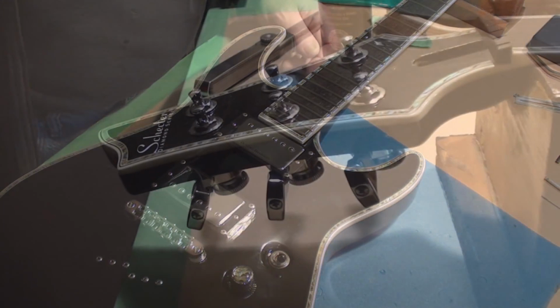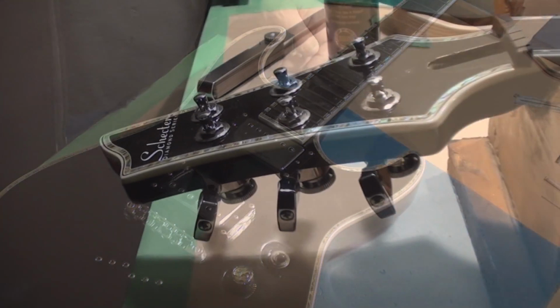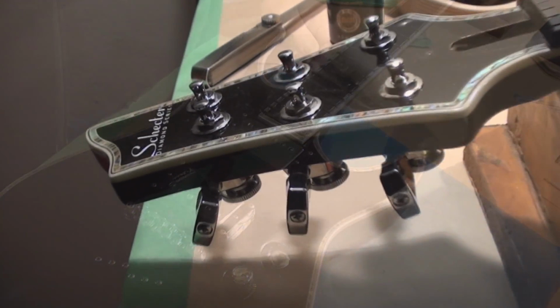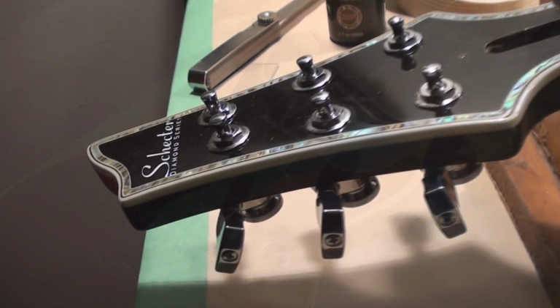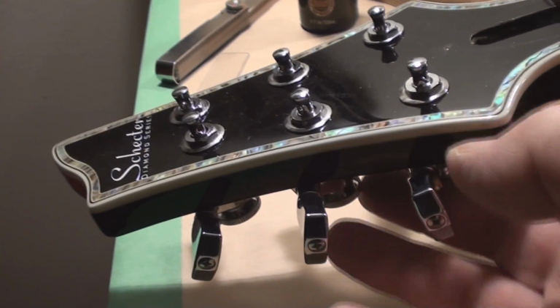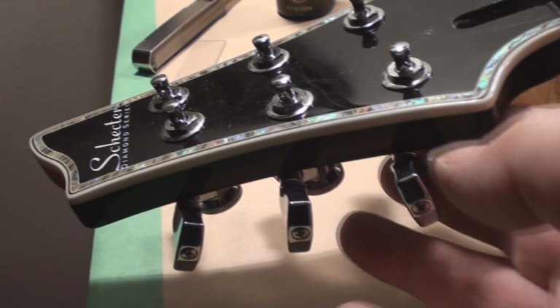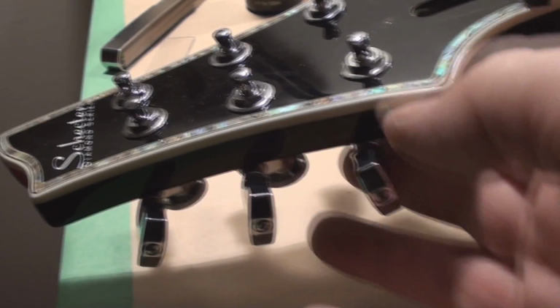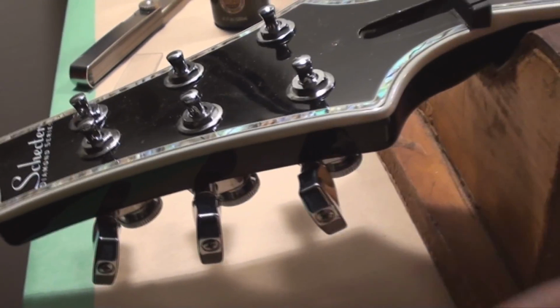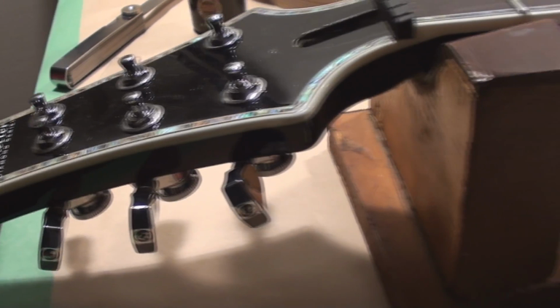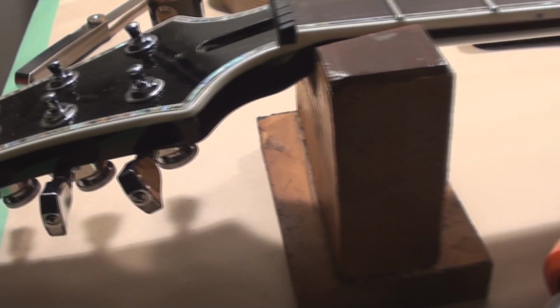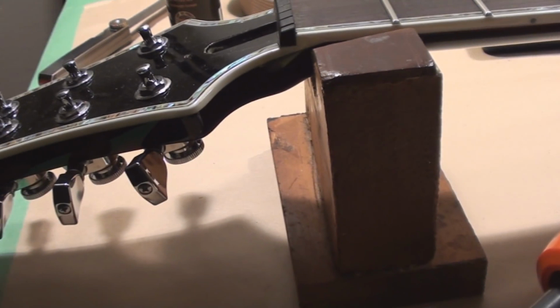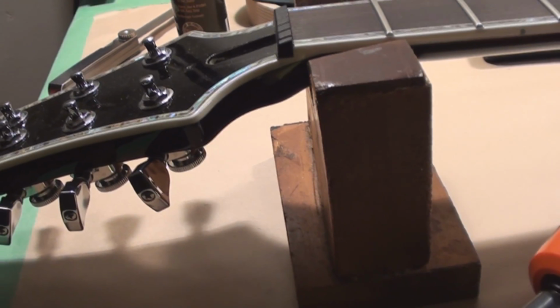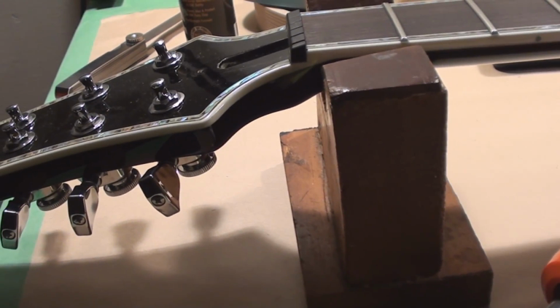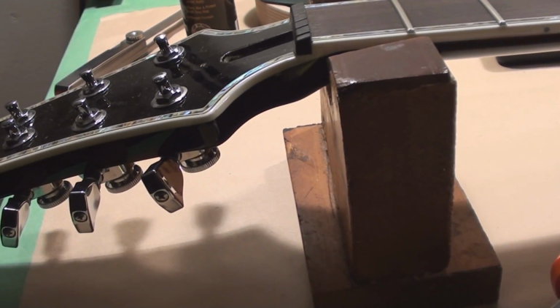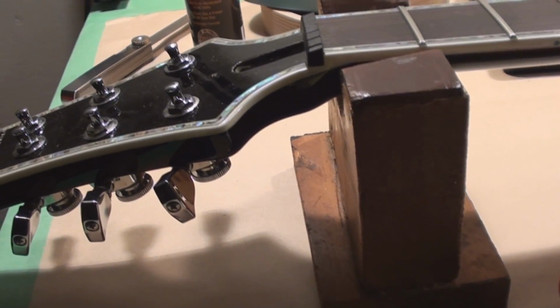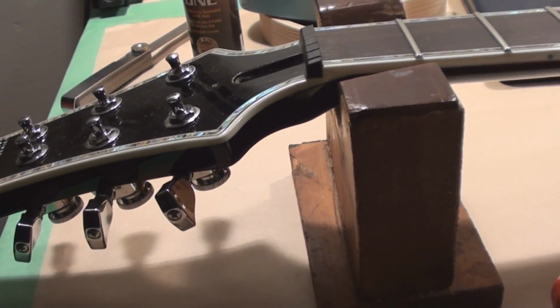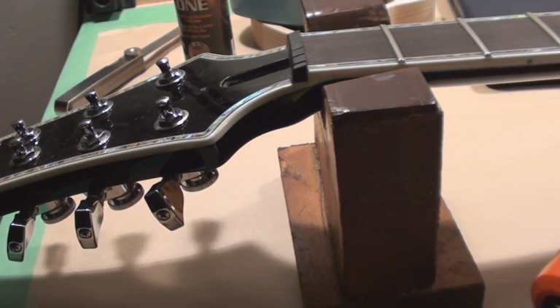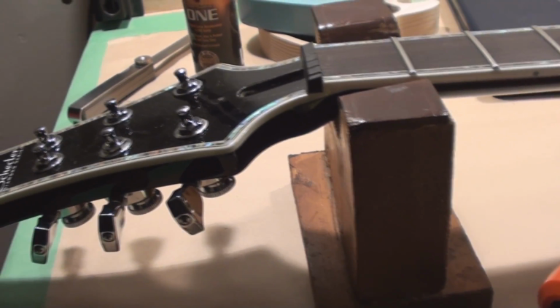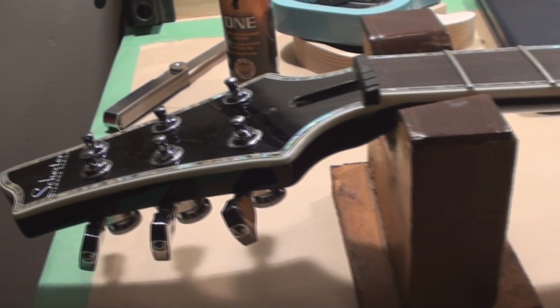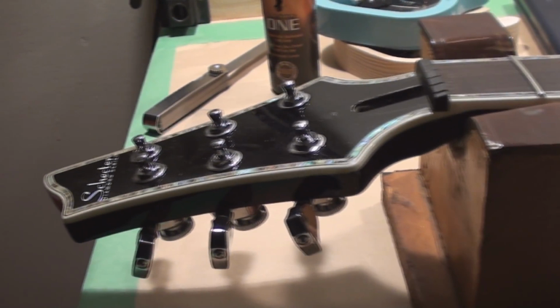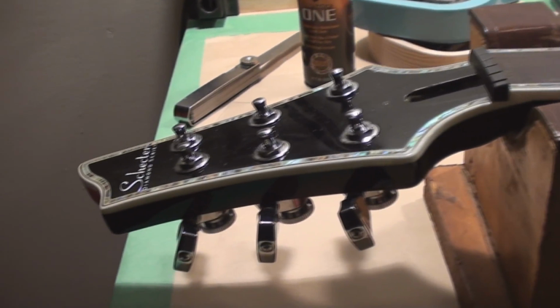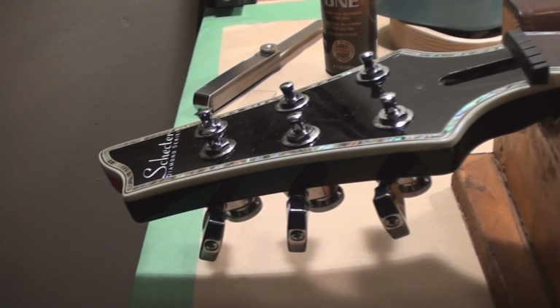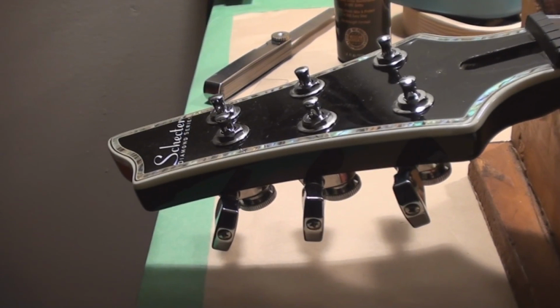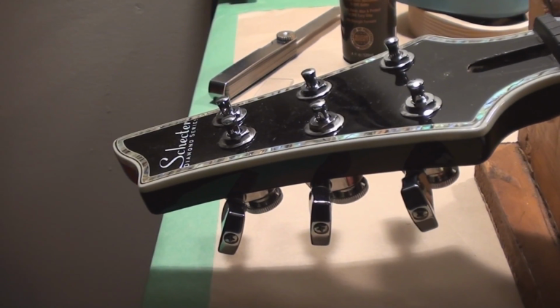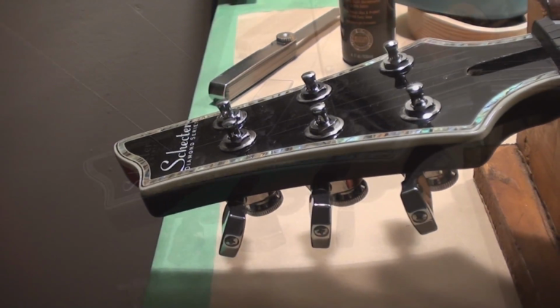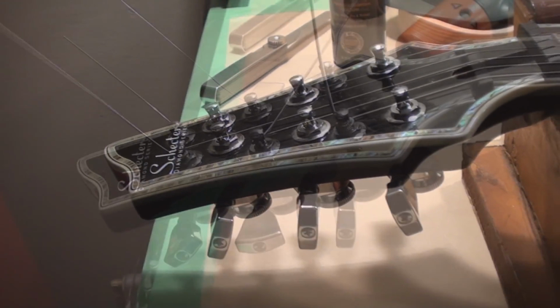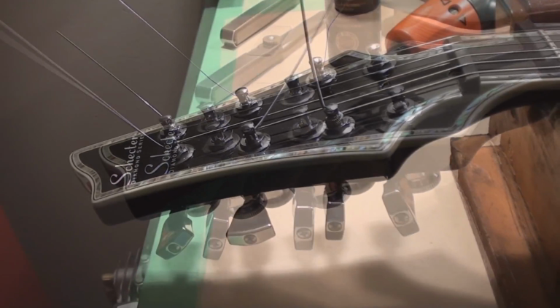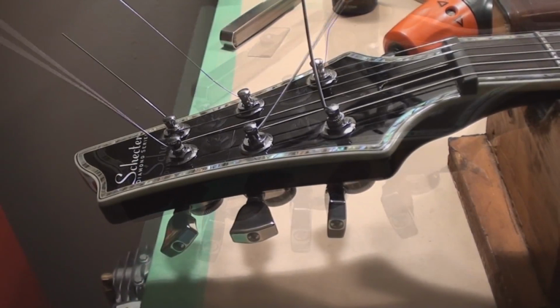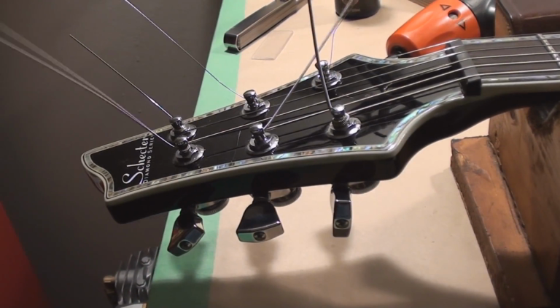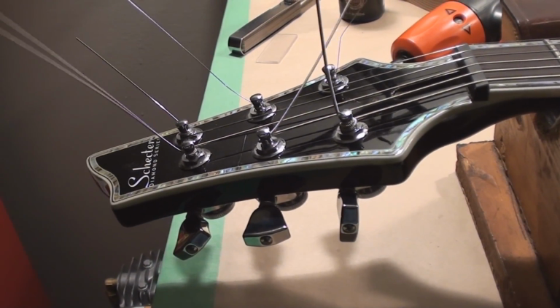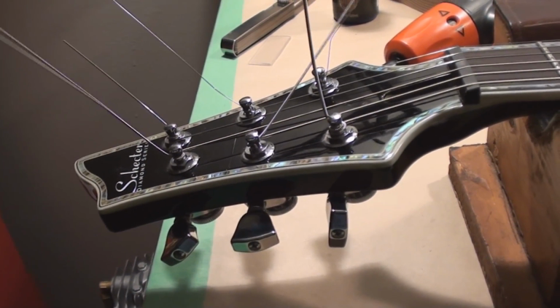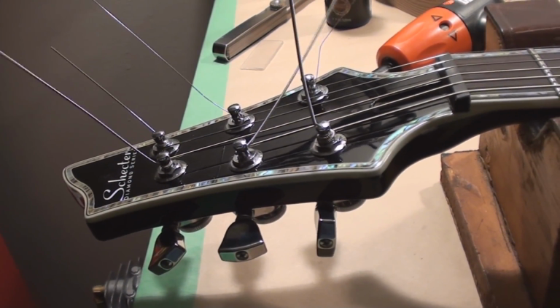This has got those lovely locking tuners which makes restringing so easy. I love locking tuners. Strings are on.